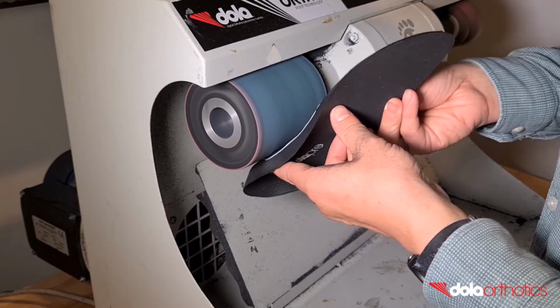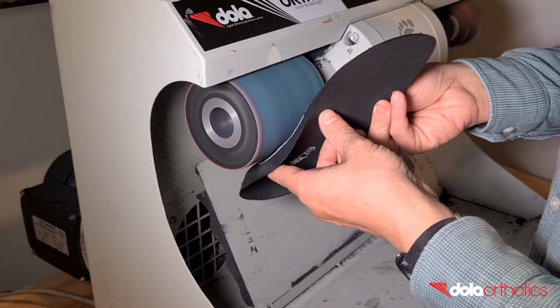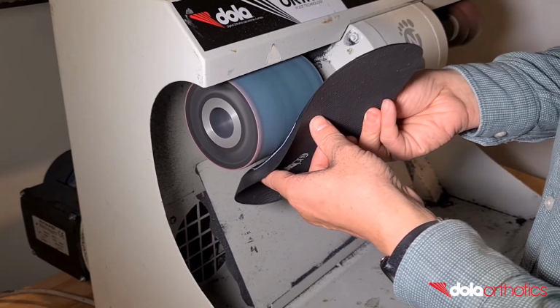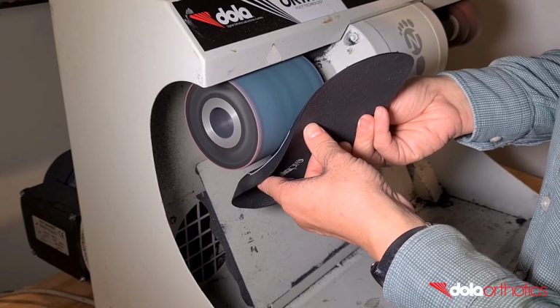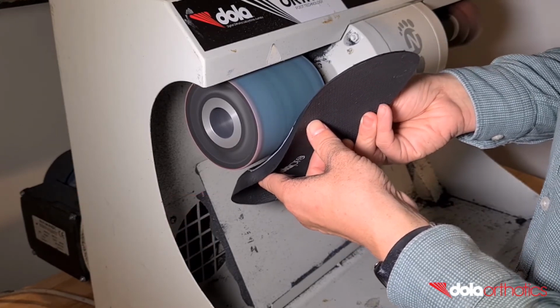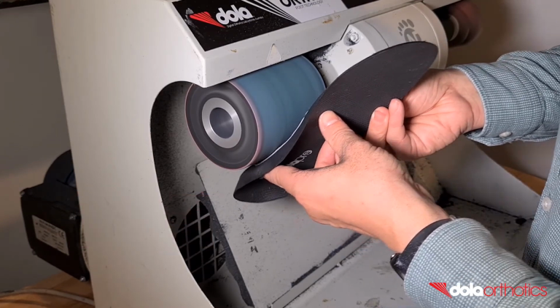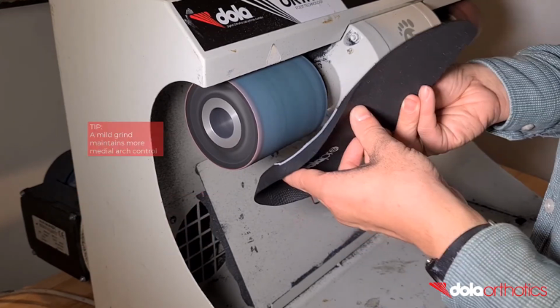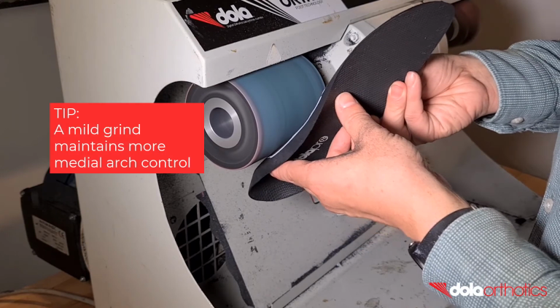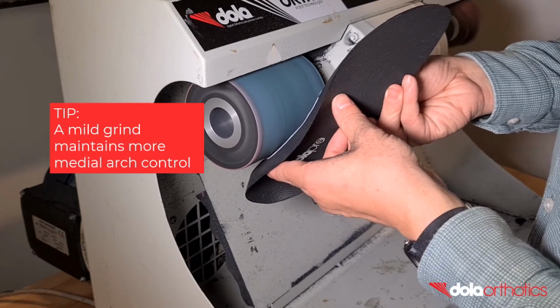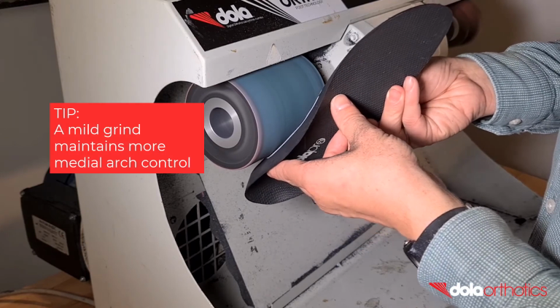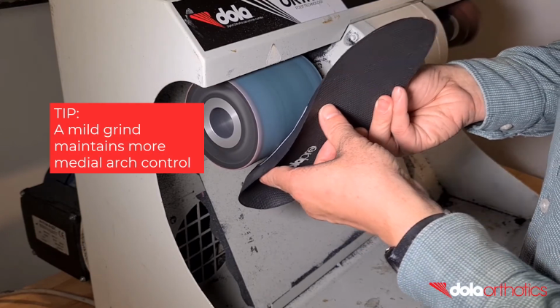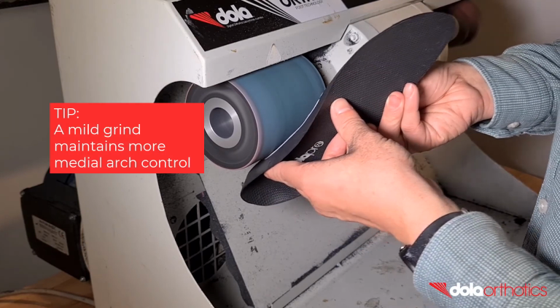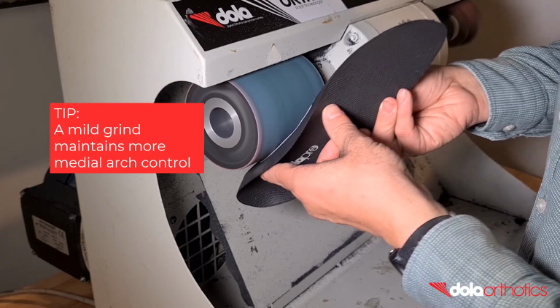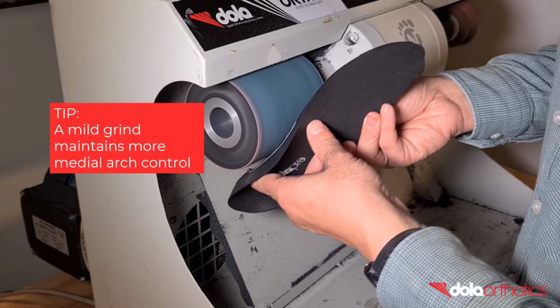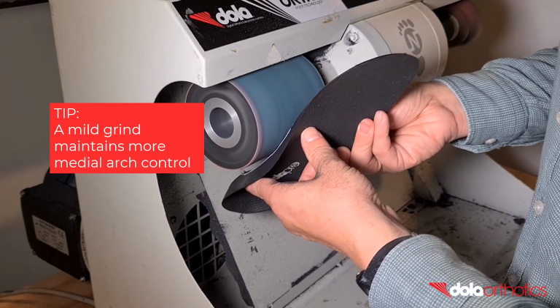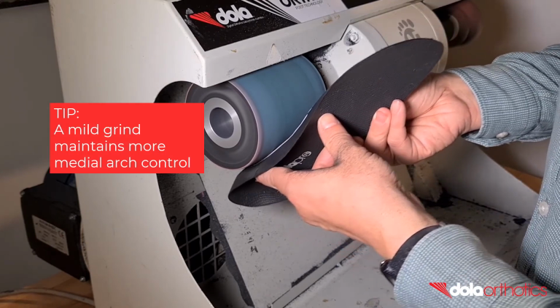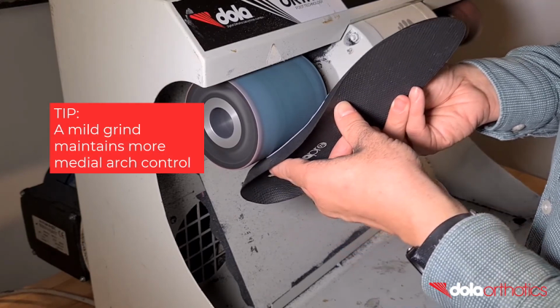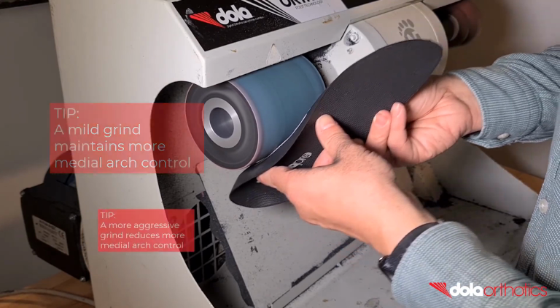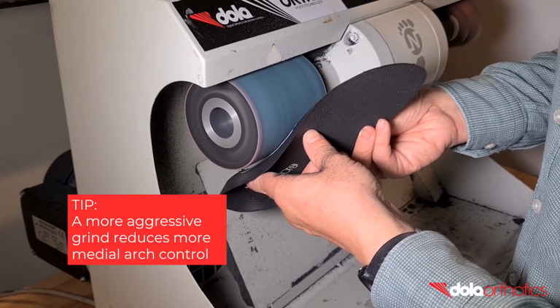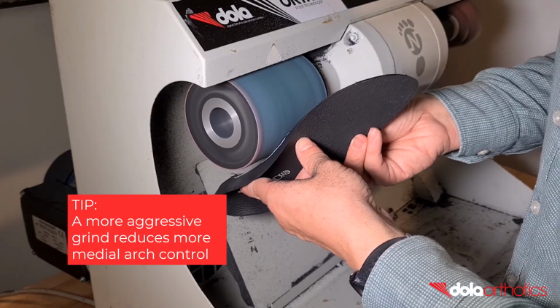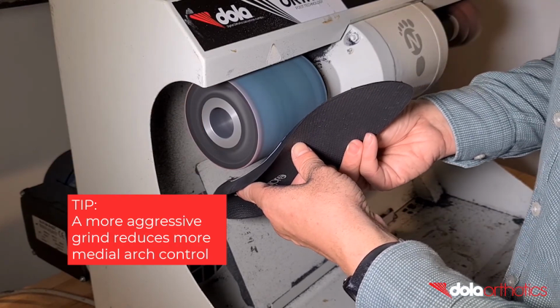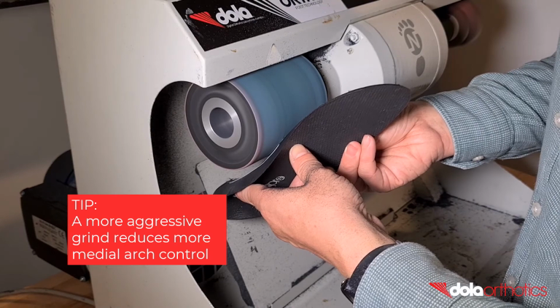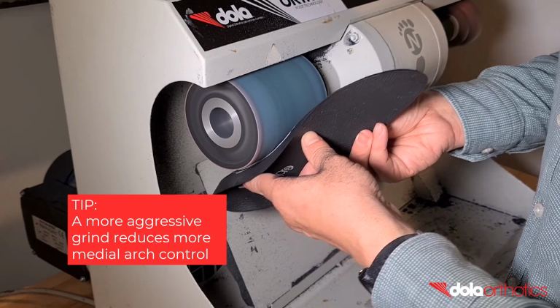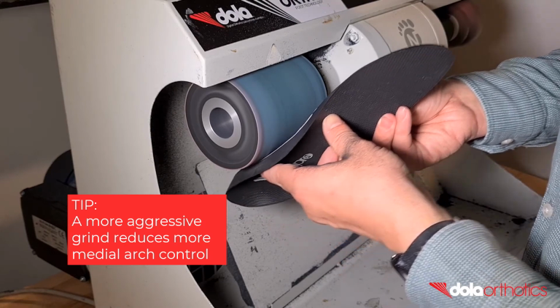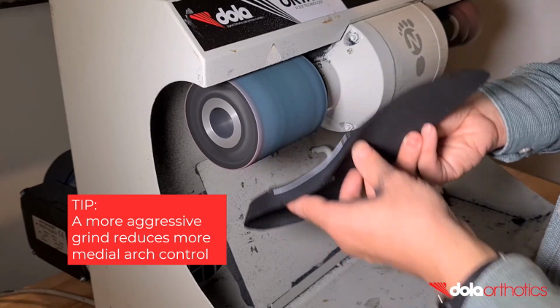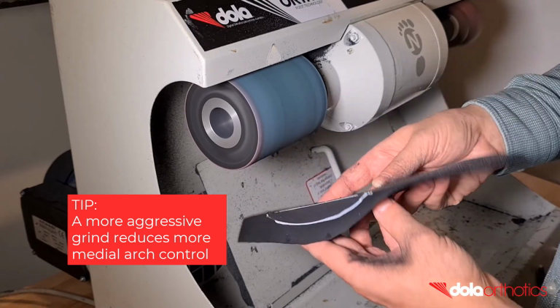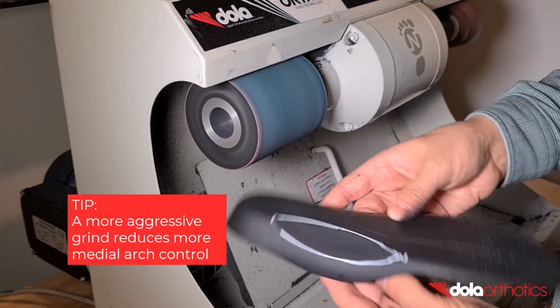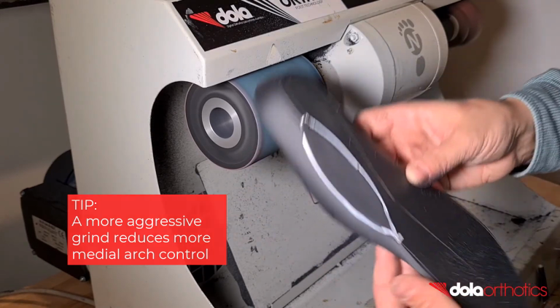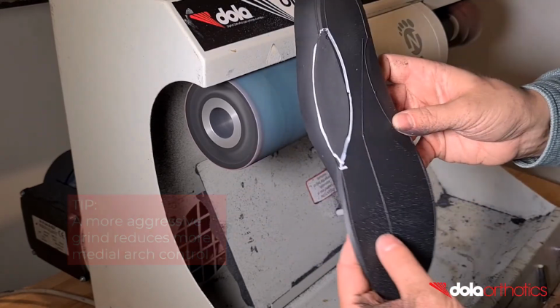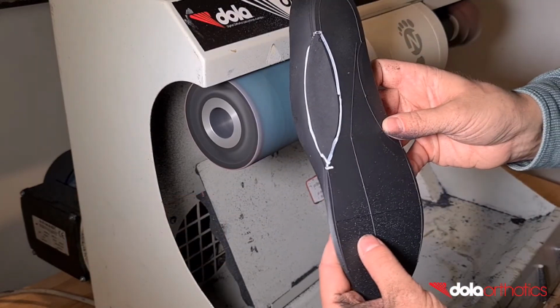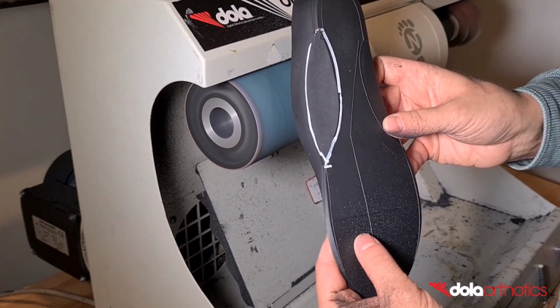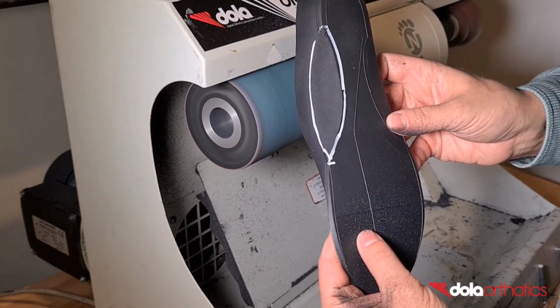A mild grind will keep the majority of medial arch reinforcement in place, and an aggressive grind will remove more arch reinforcement, reduce the size of the flat planter surface and reduce the orthotic control.